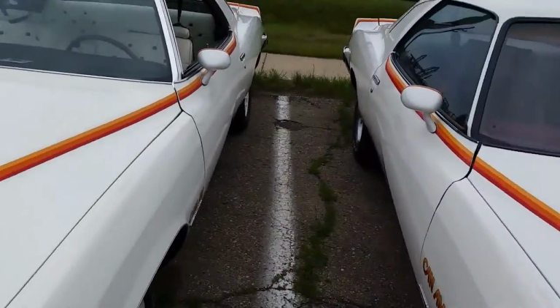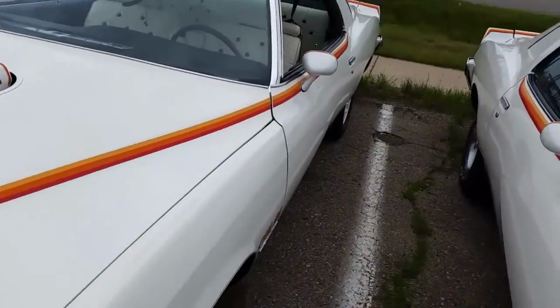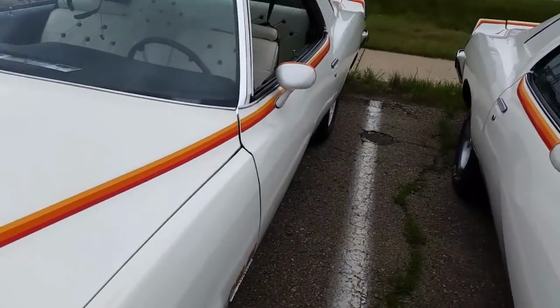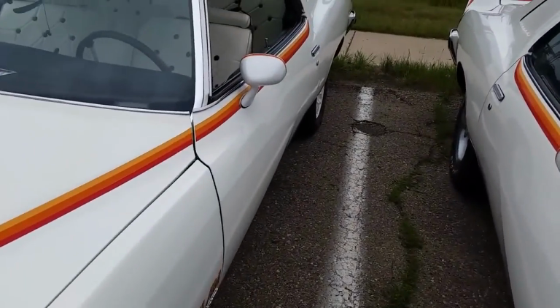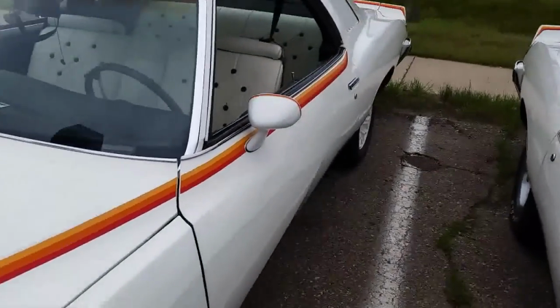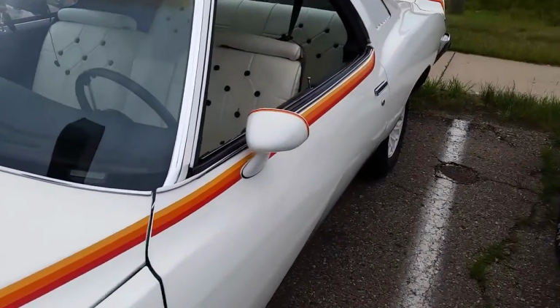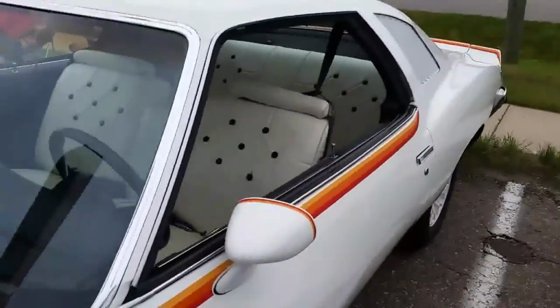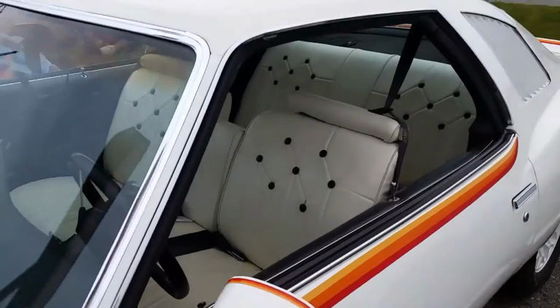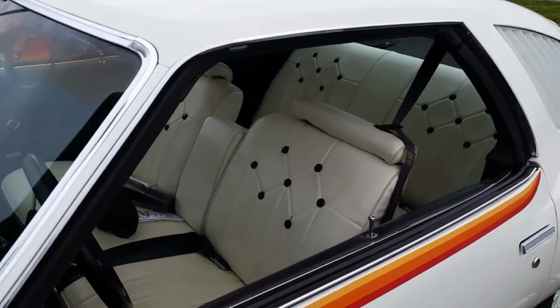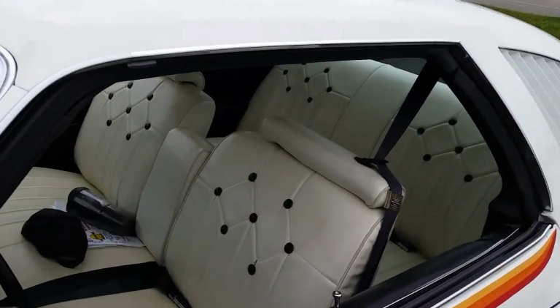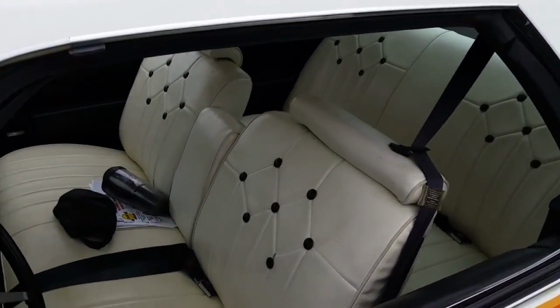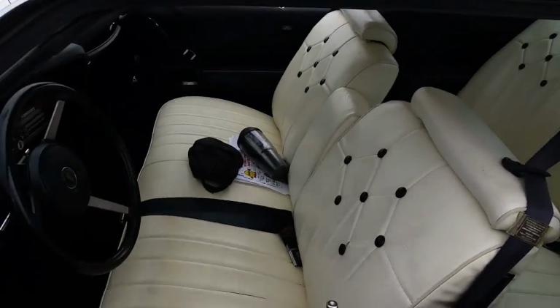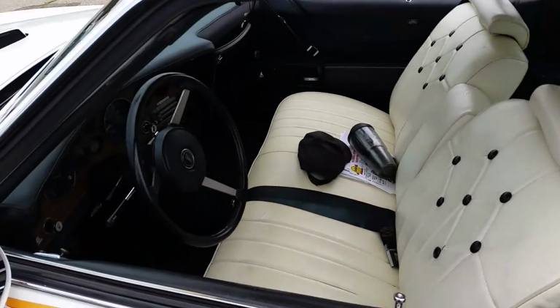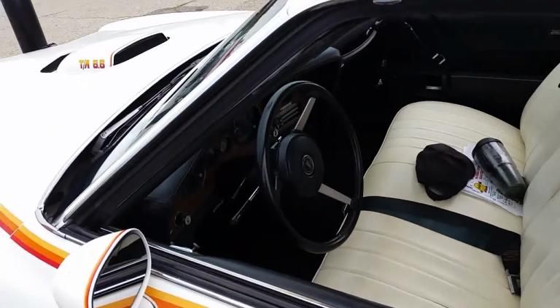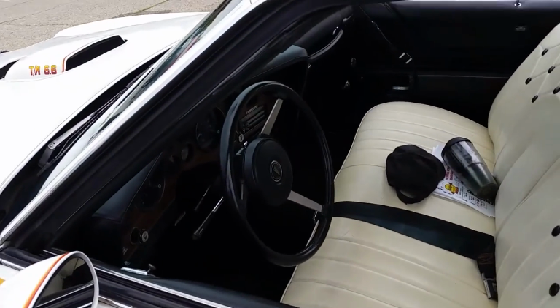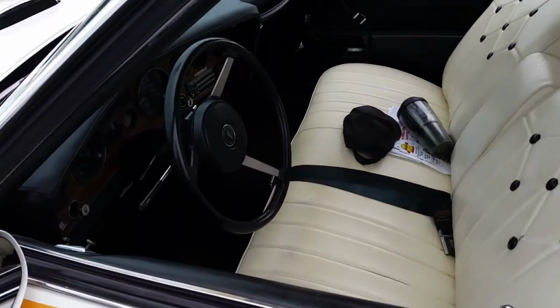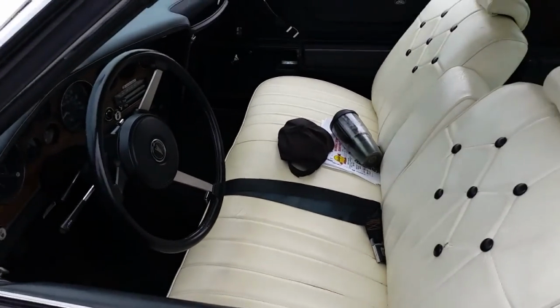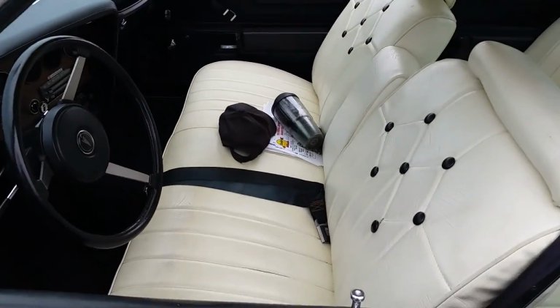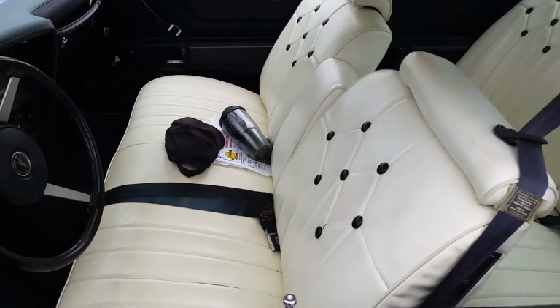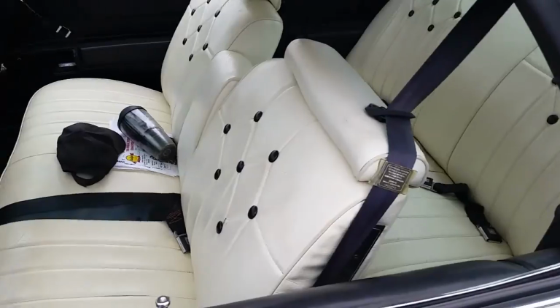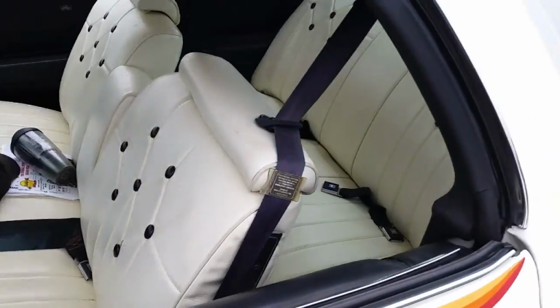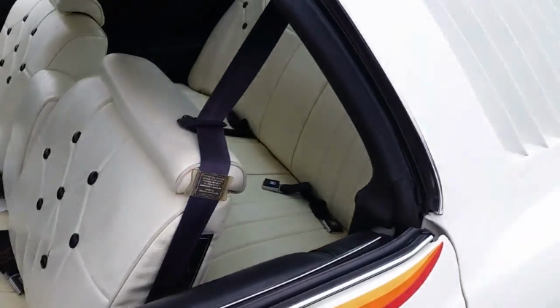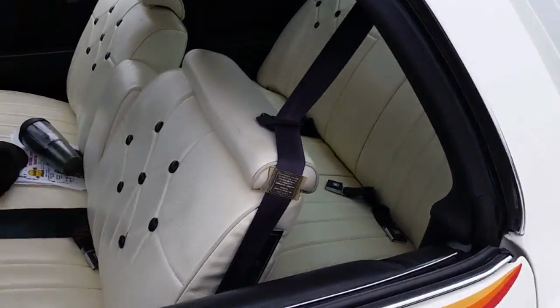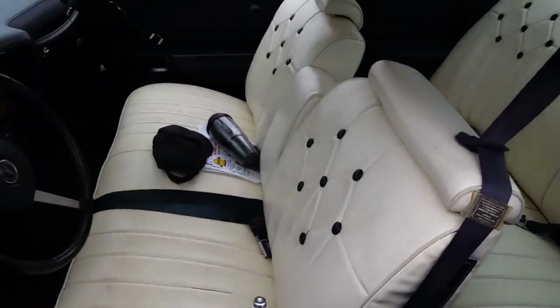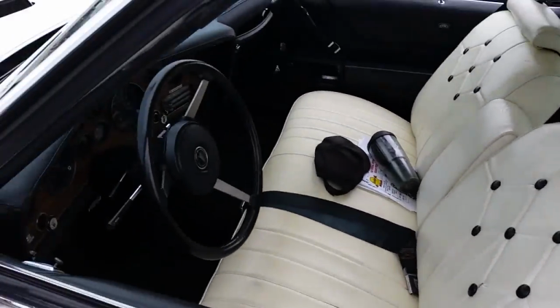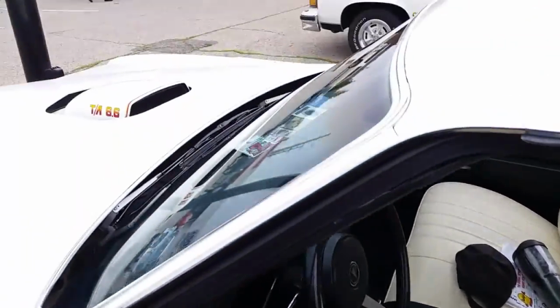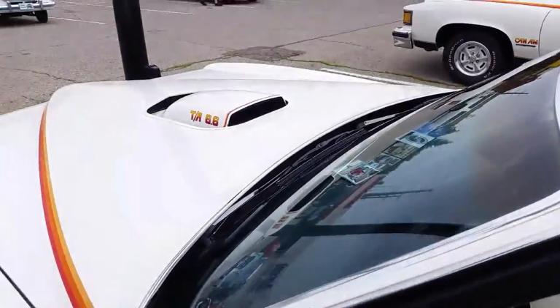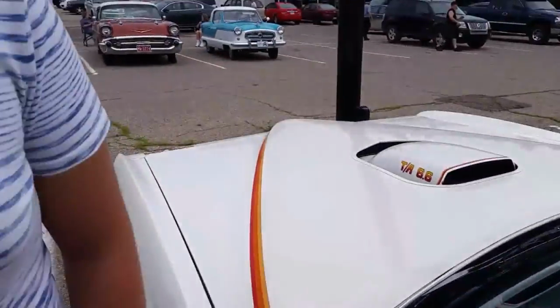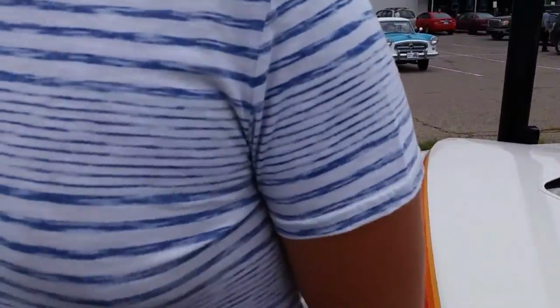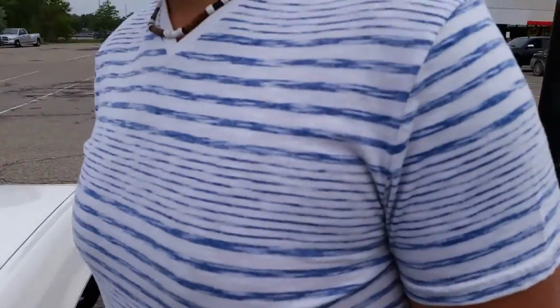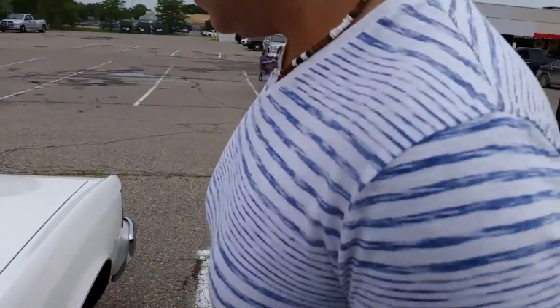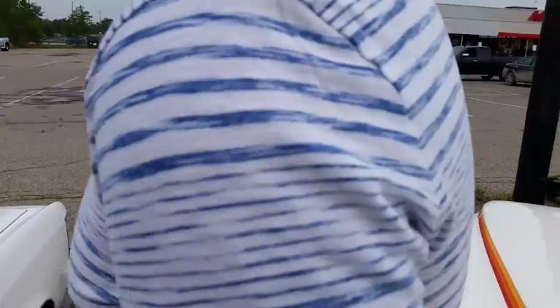This one has a custom interior on it. Alright, this one's not a Can-Am — this one's a clone.